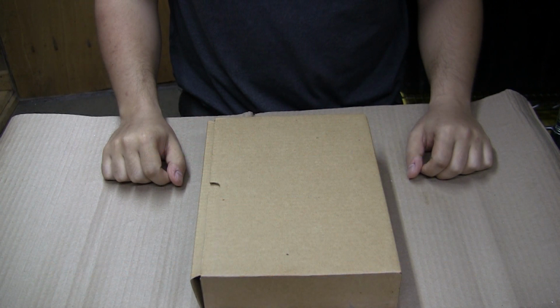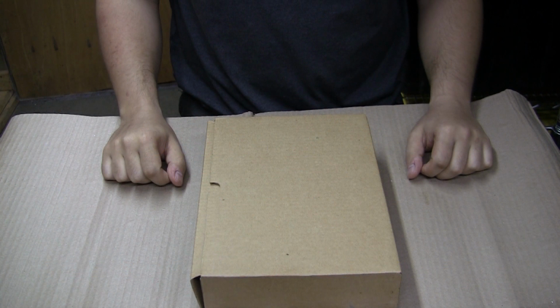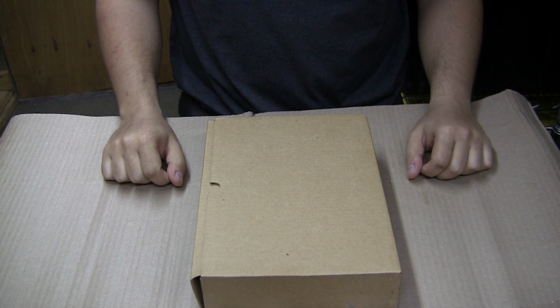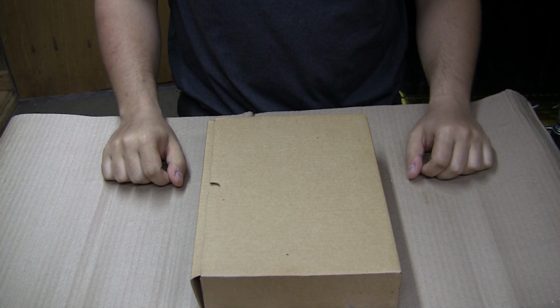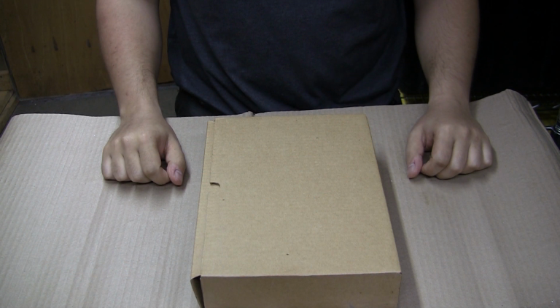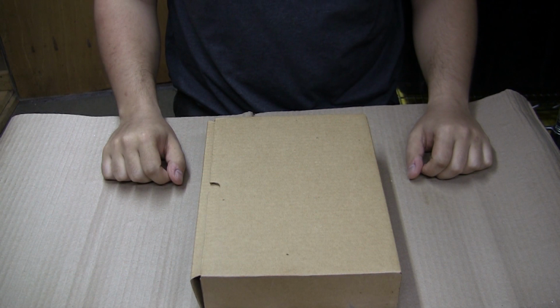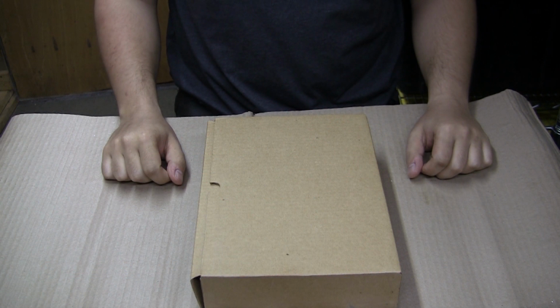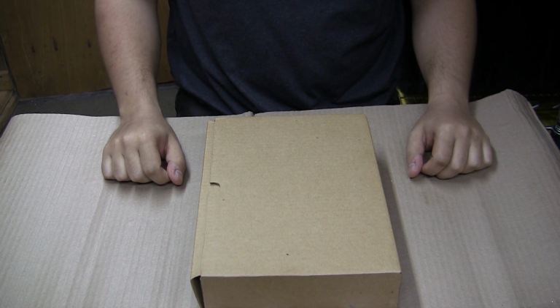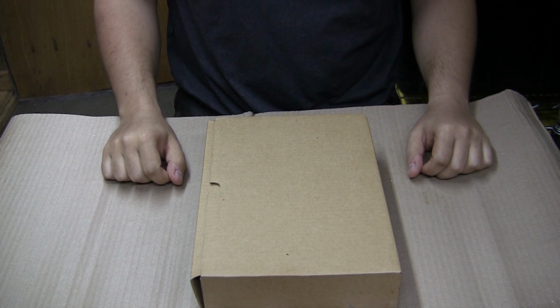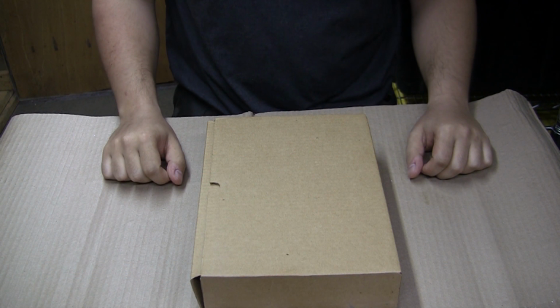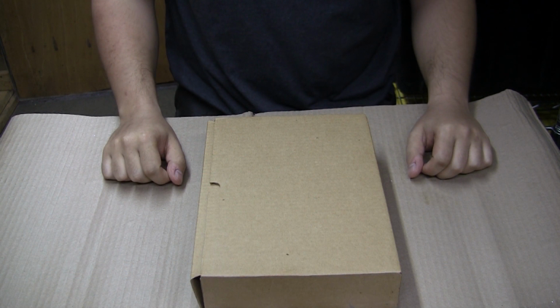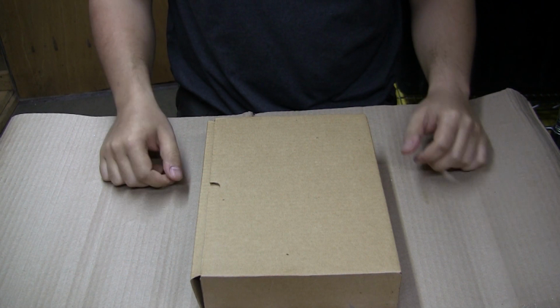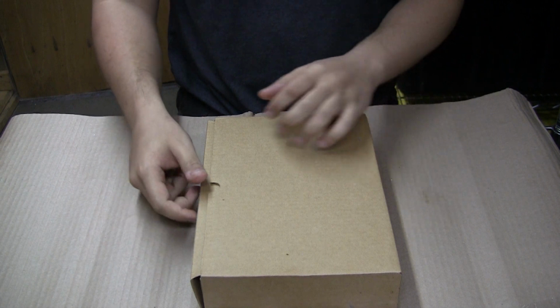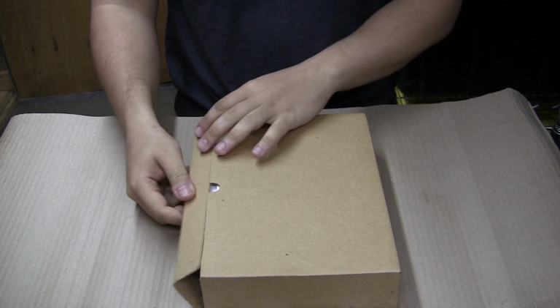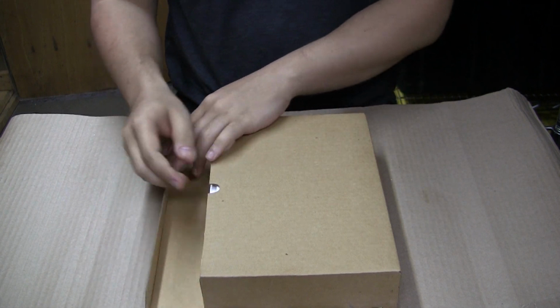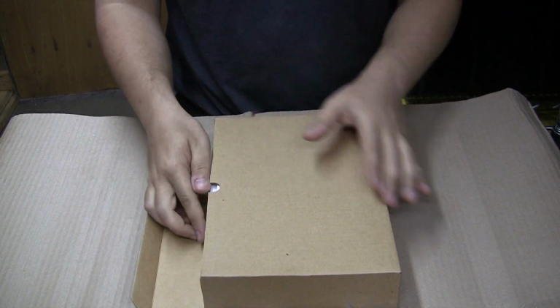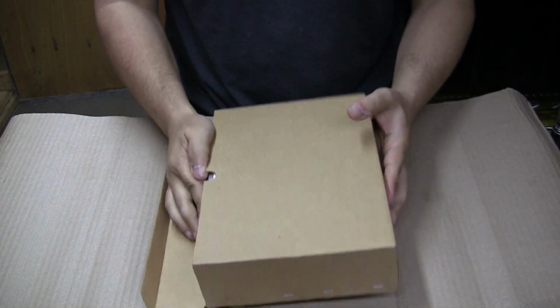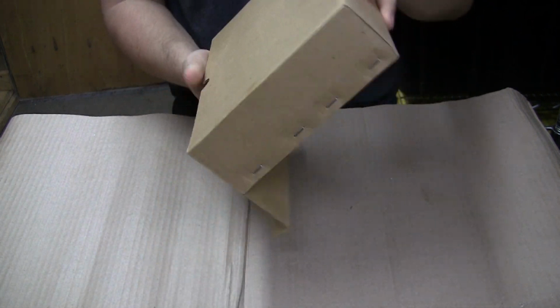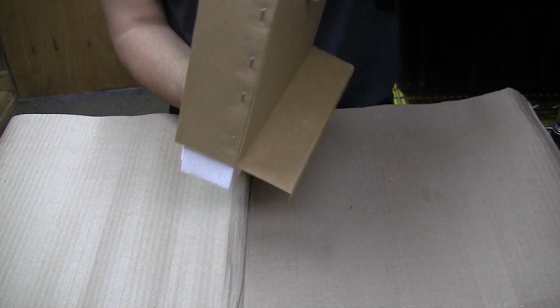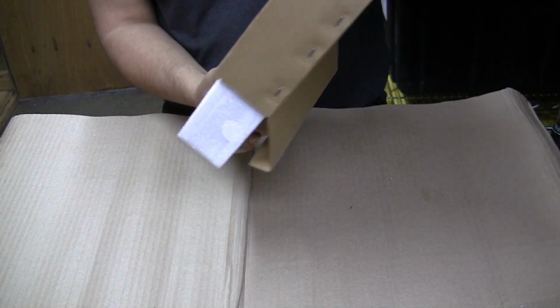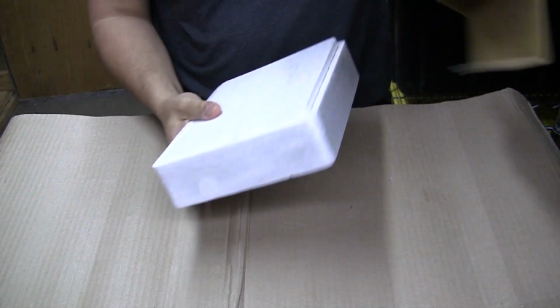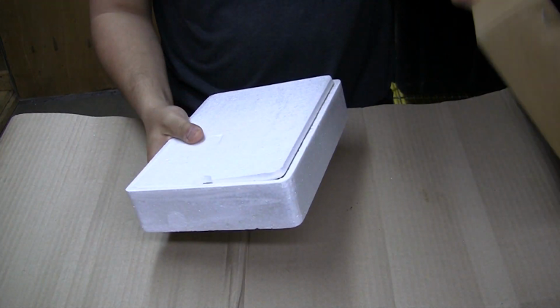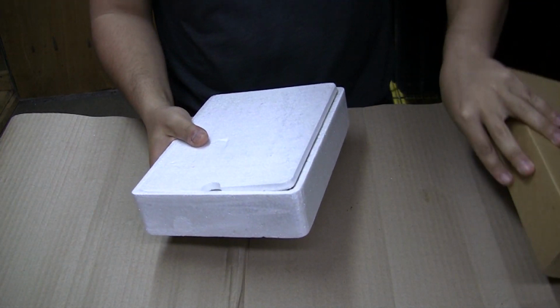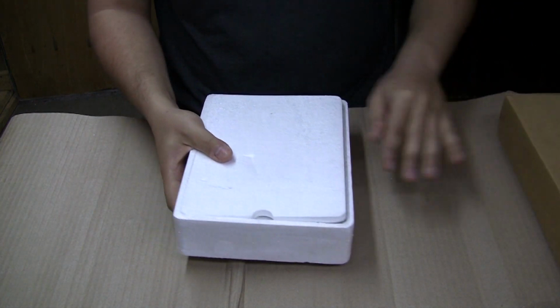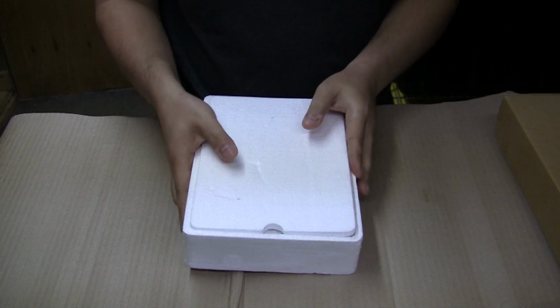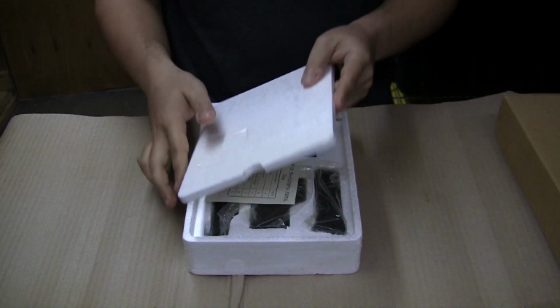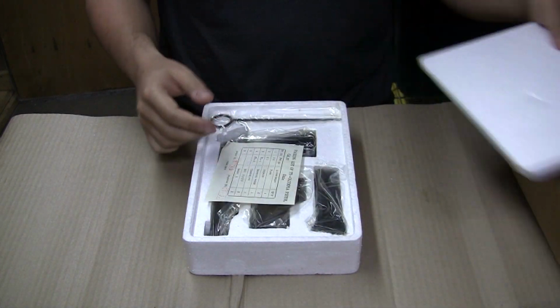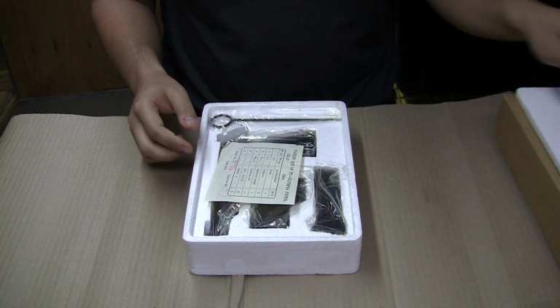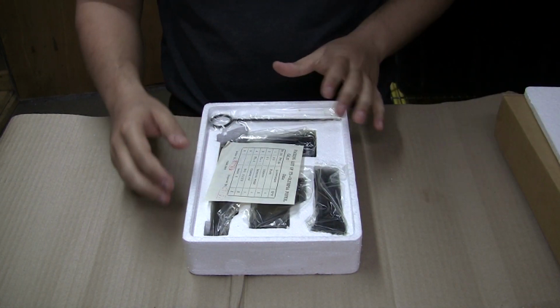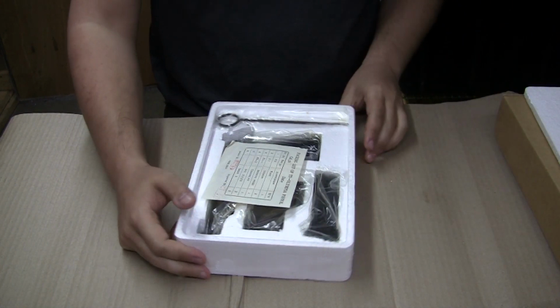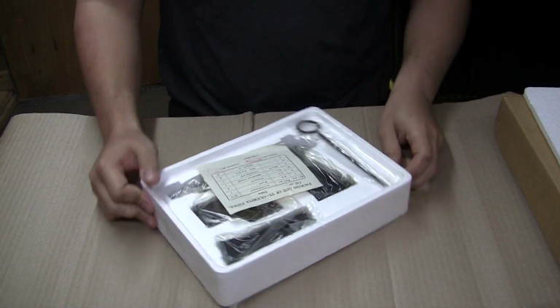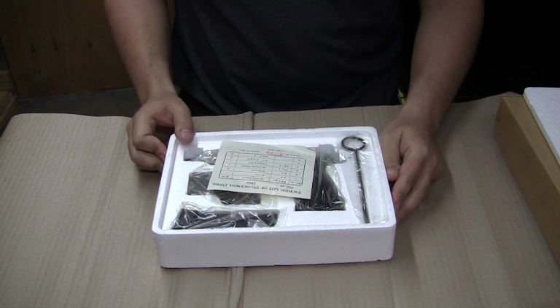Hi, welcome back to the Marsar channel. Today we're taking a look at the Norinco Olympia pistol. These just came into the country and we just got them in our hands, so we're very excited to take a look. It's been a while since Norinco put out a nice, reliable semi-automatic 22 pistol for a decent price.